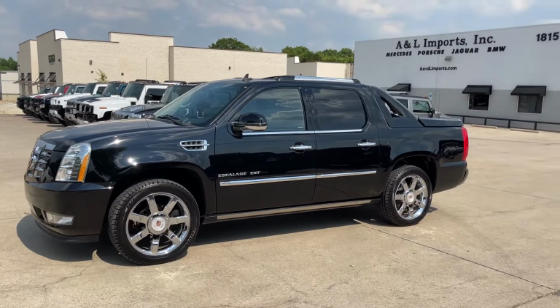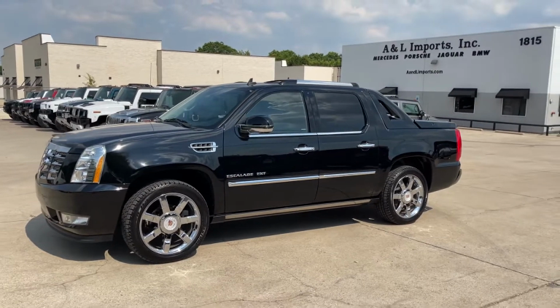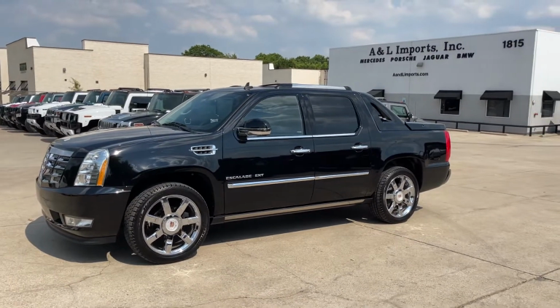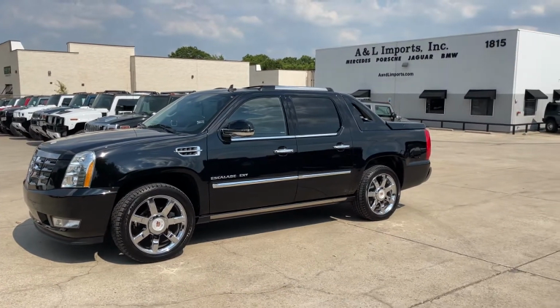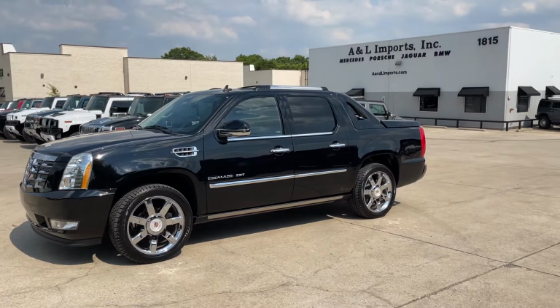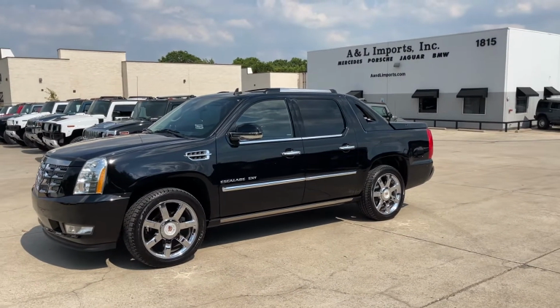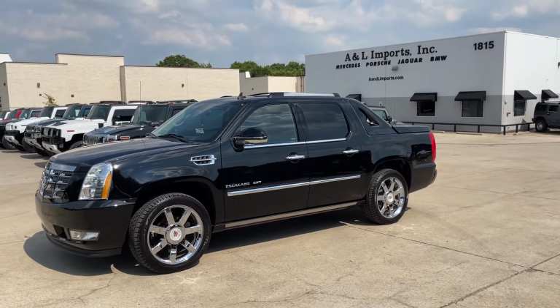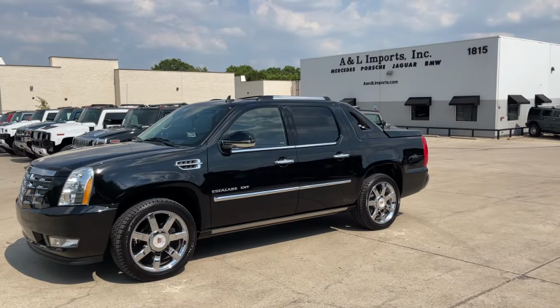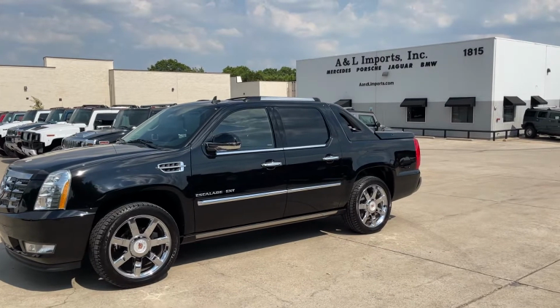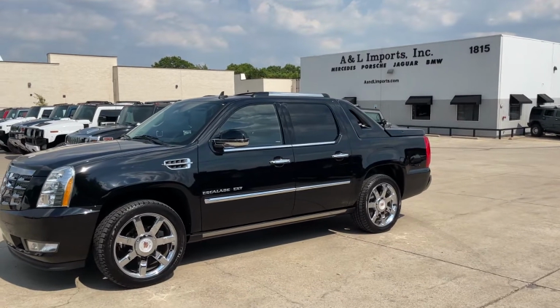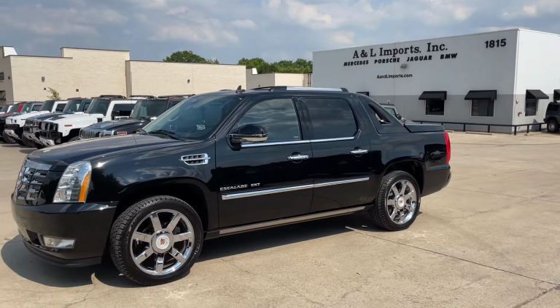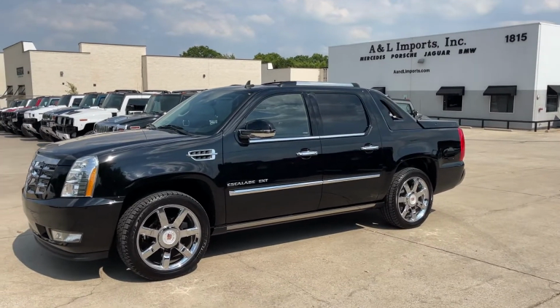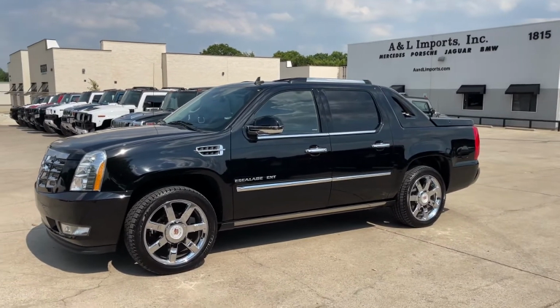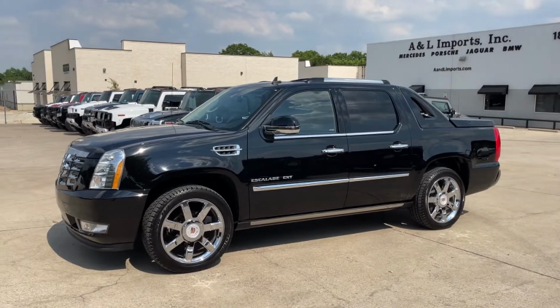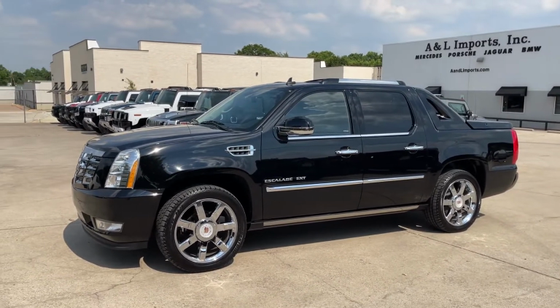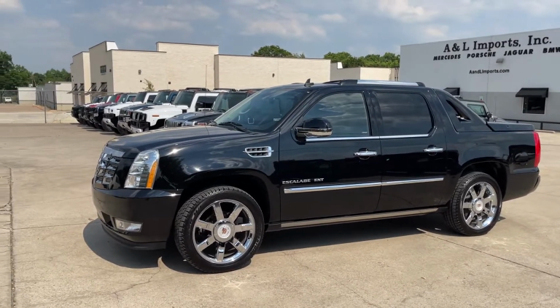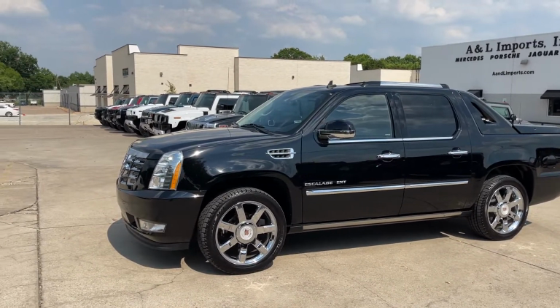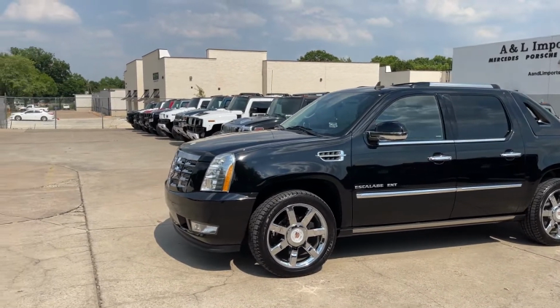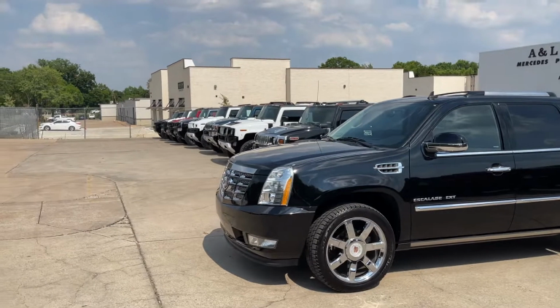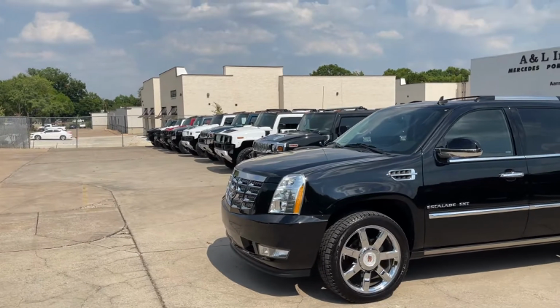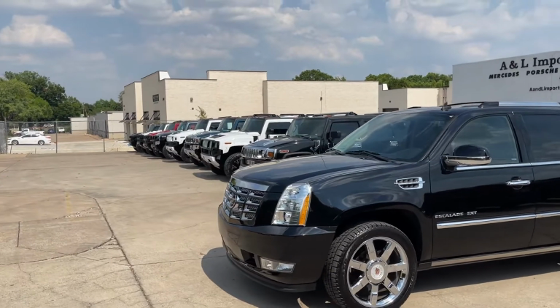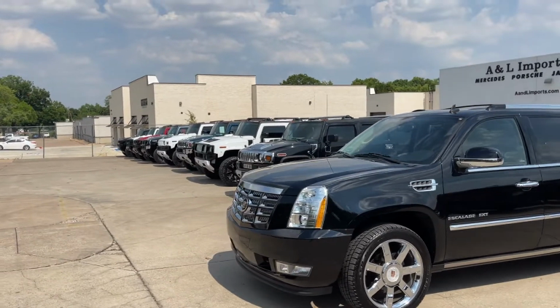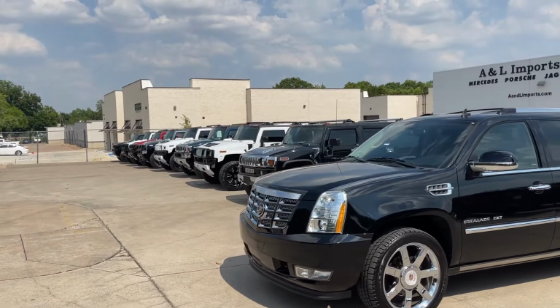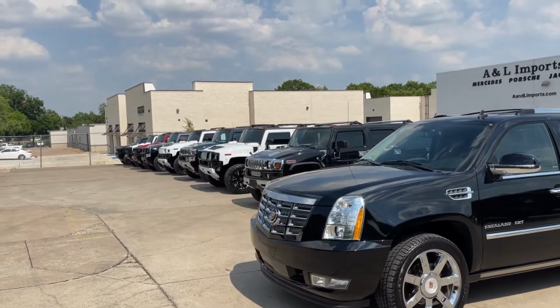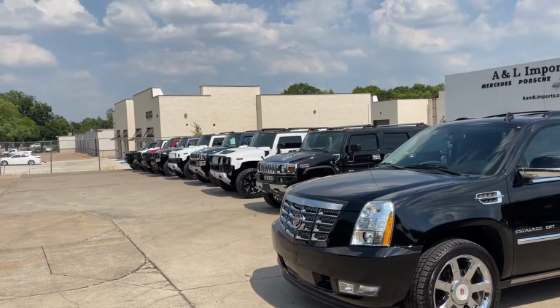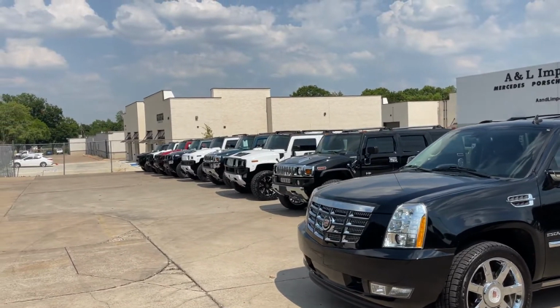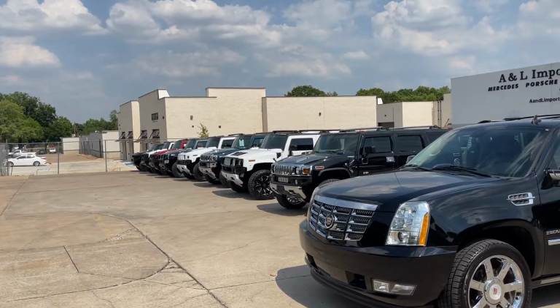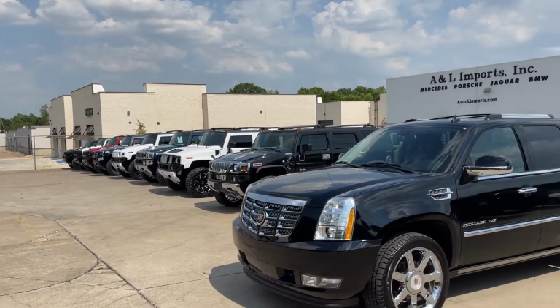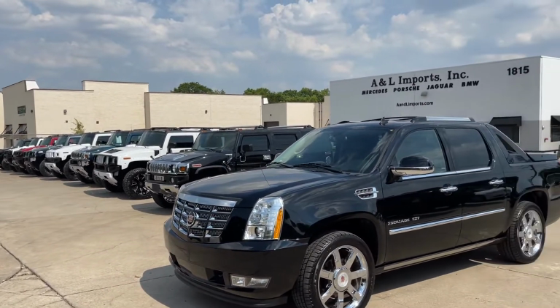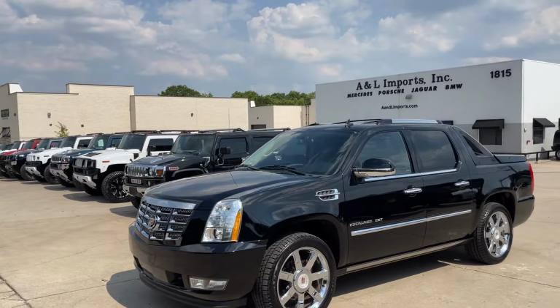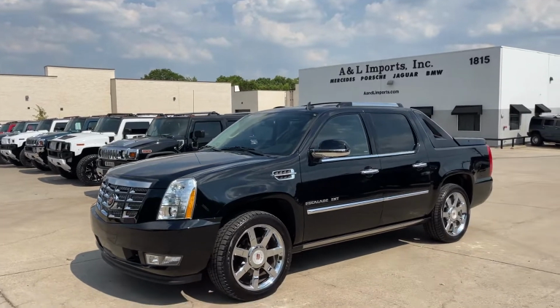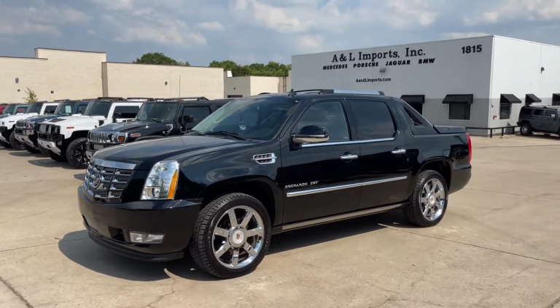Hey guys, welcome back to the channel. This is Cooper, A&L Imports. I've got a different one for you today. You are used to seeing our Hummers, which really fills up our YouTube channel, and that's the biggest part of our inventory.